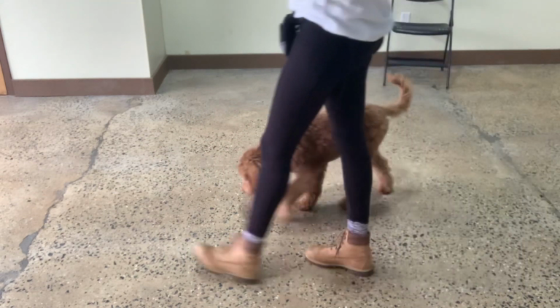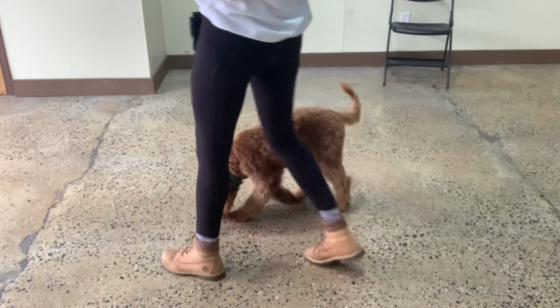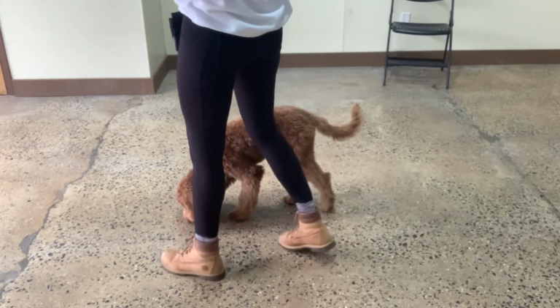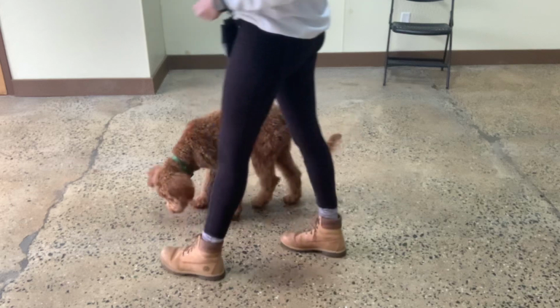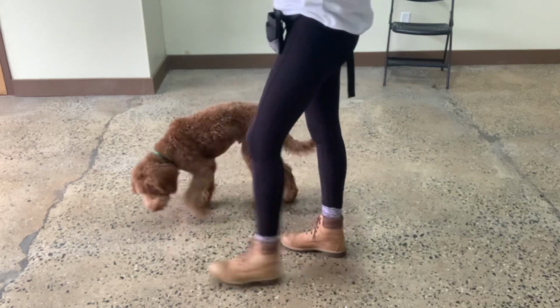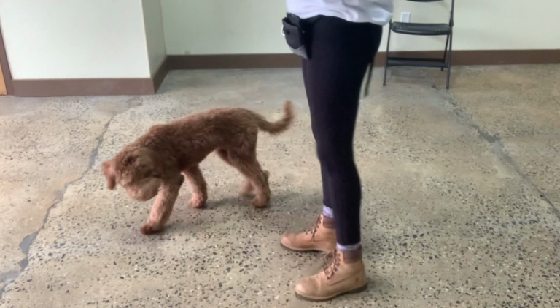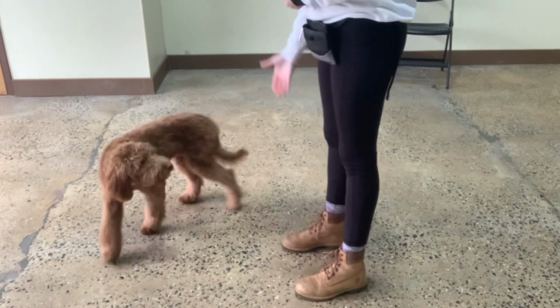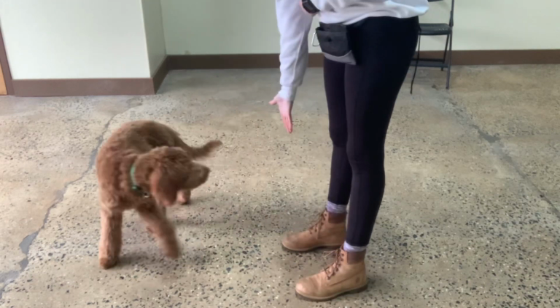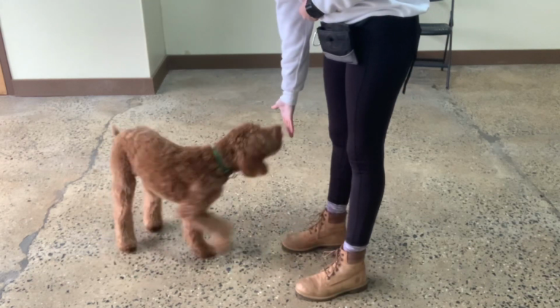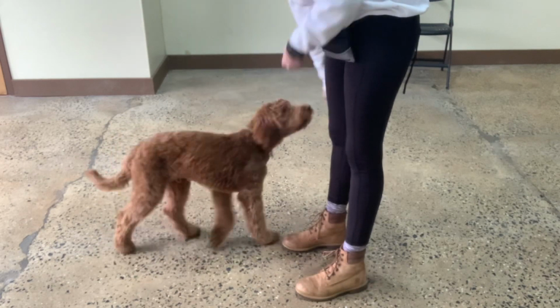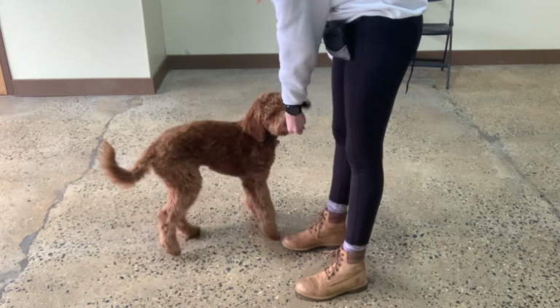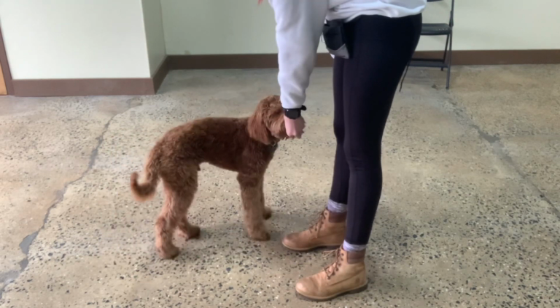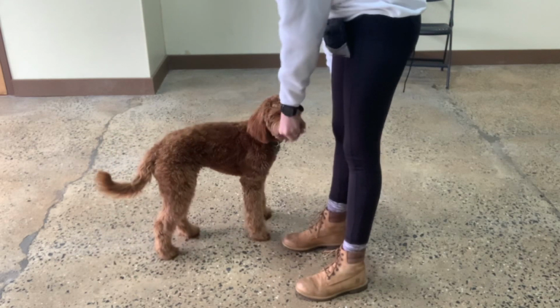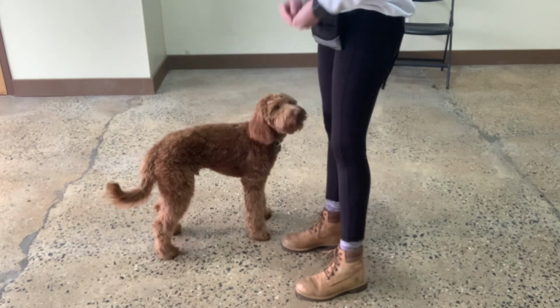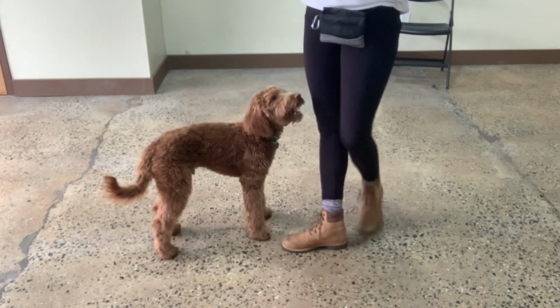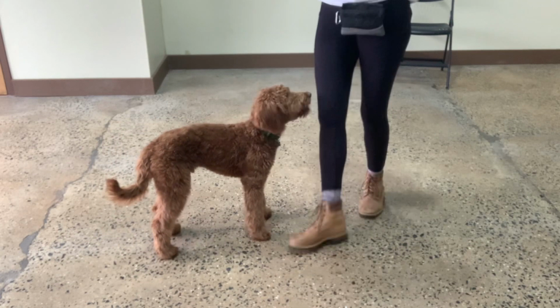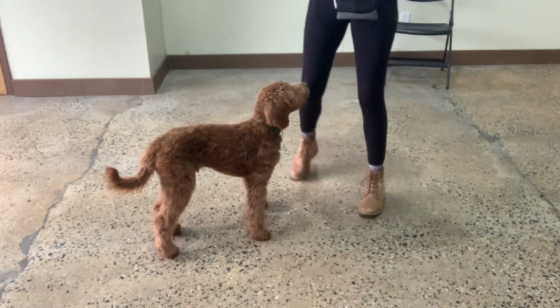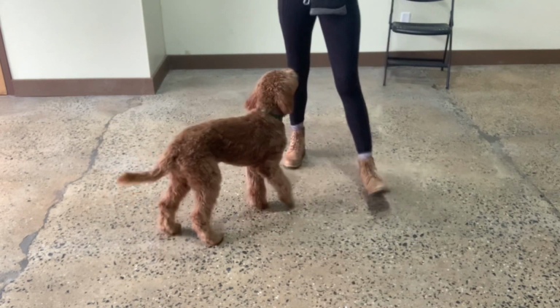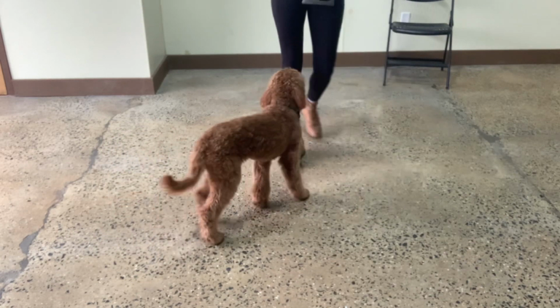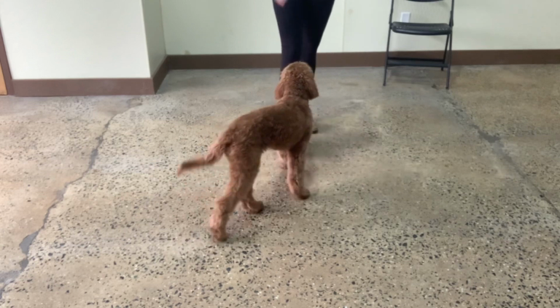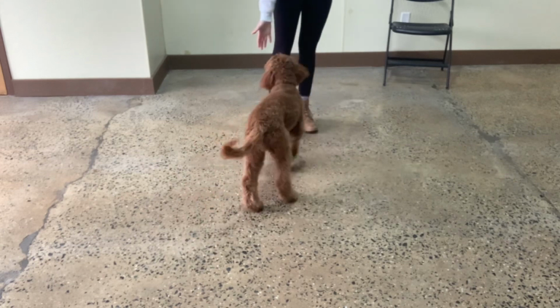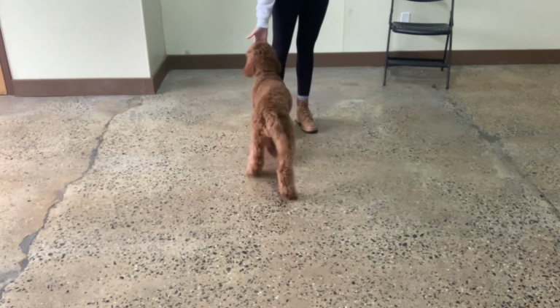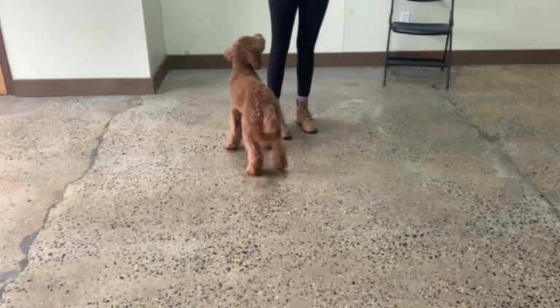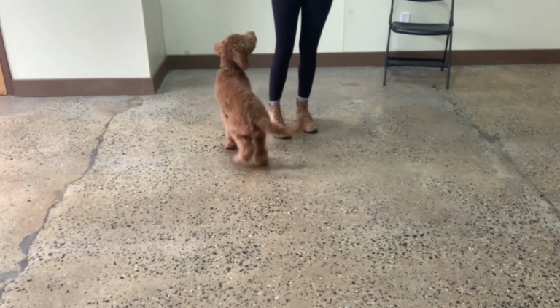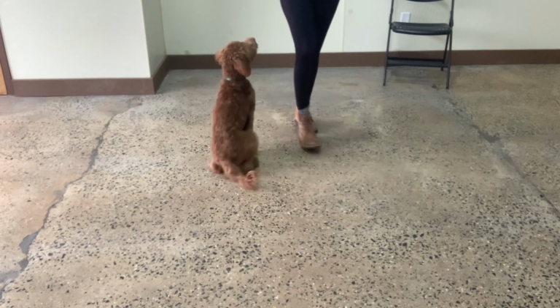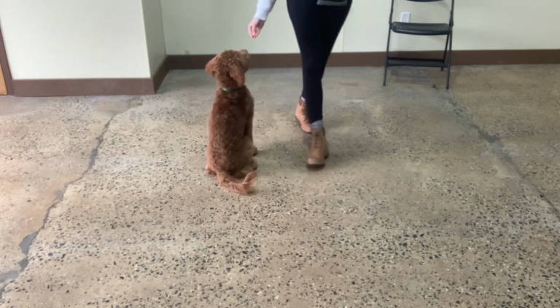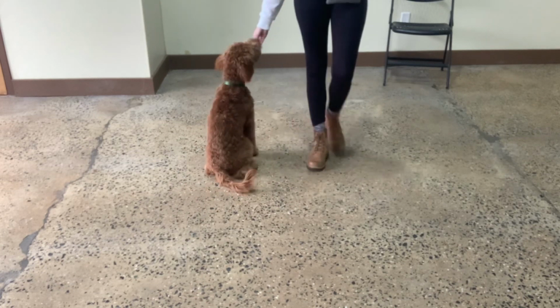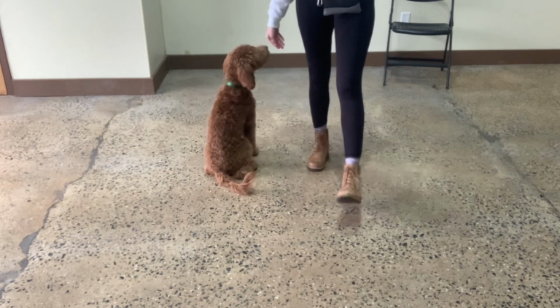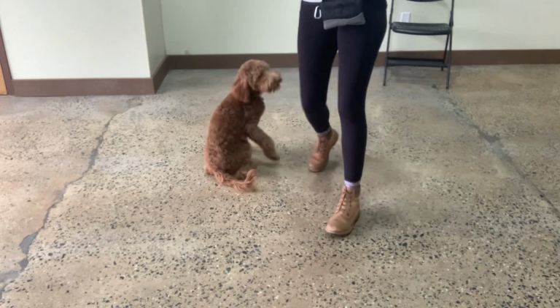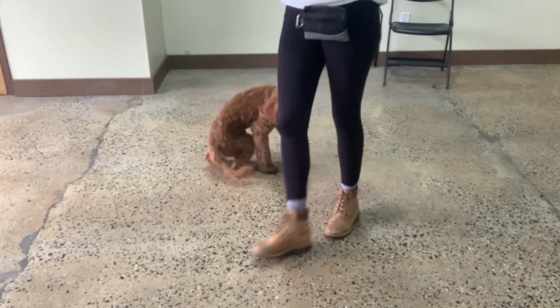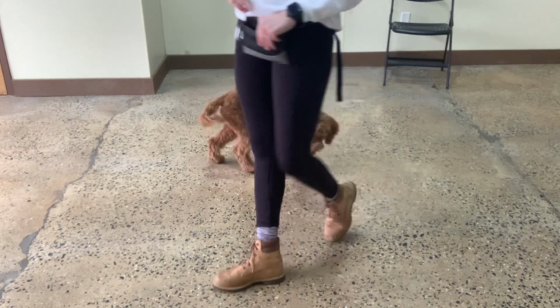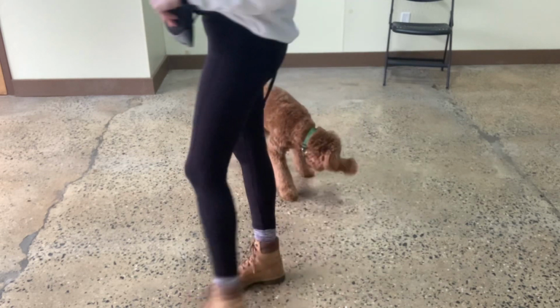Archie, touch. Yes. Good. Beautiful. Touch. Yes. Good boy, Archie. Excellent.